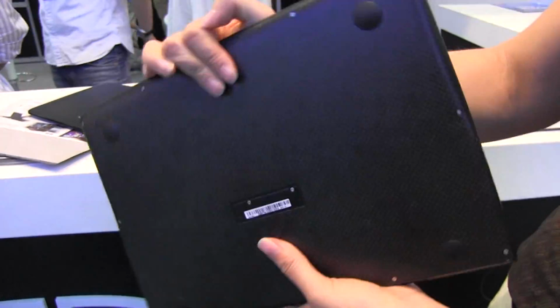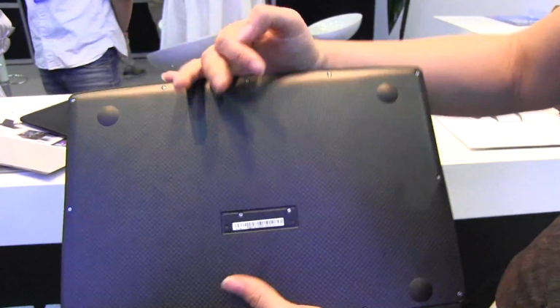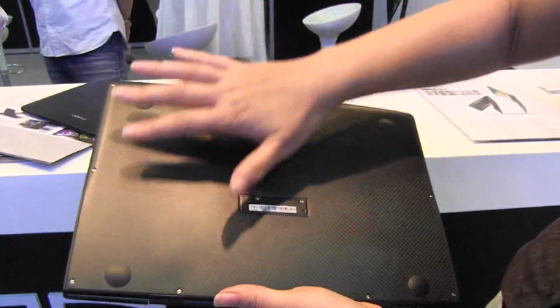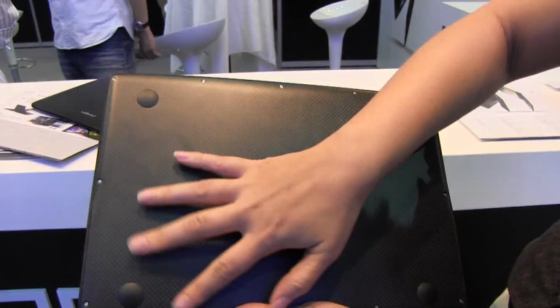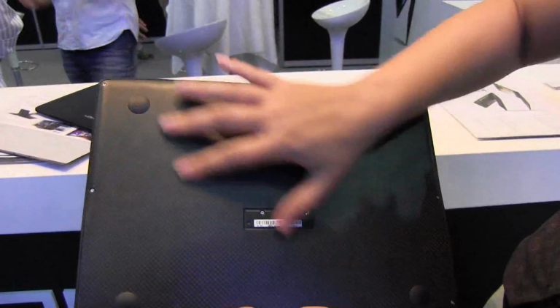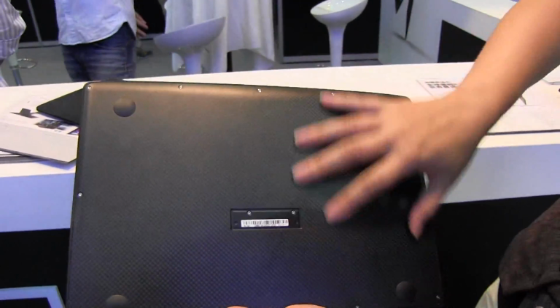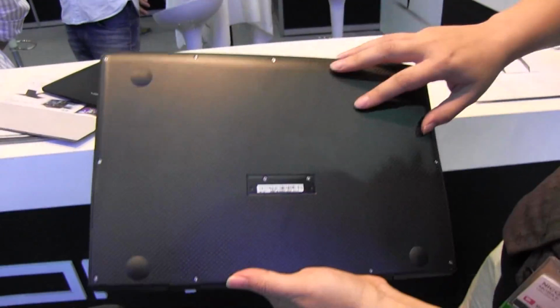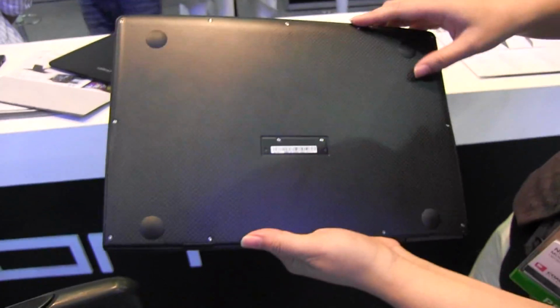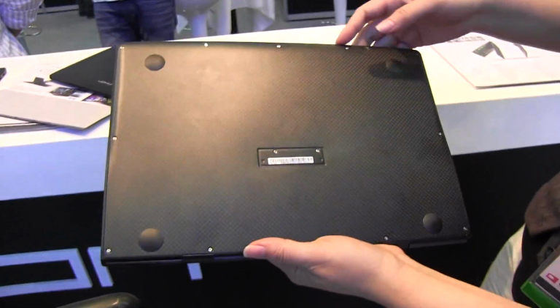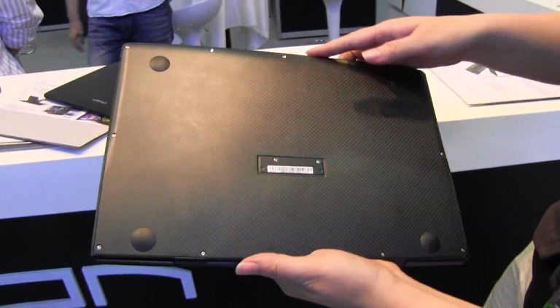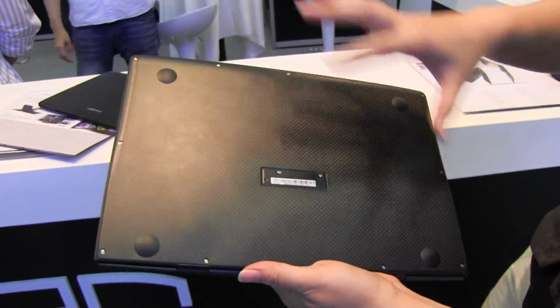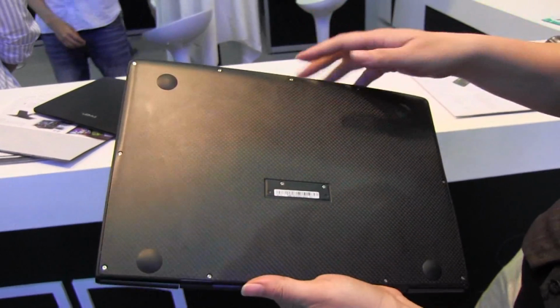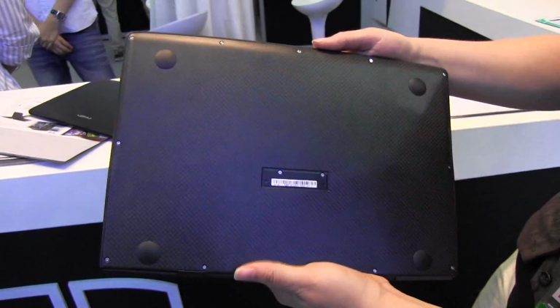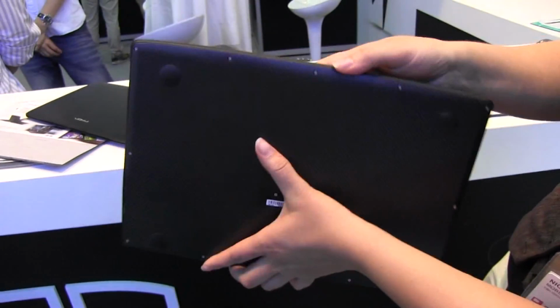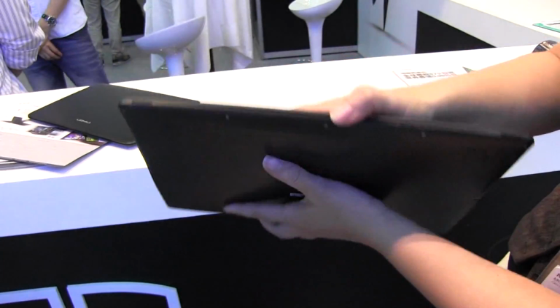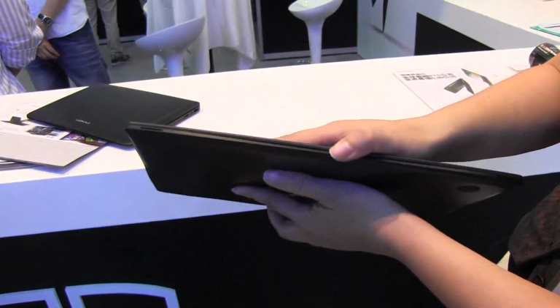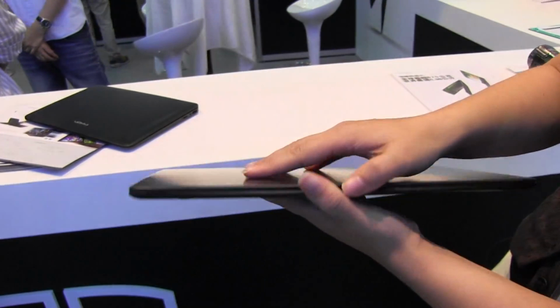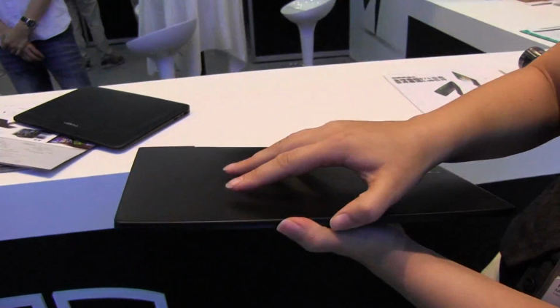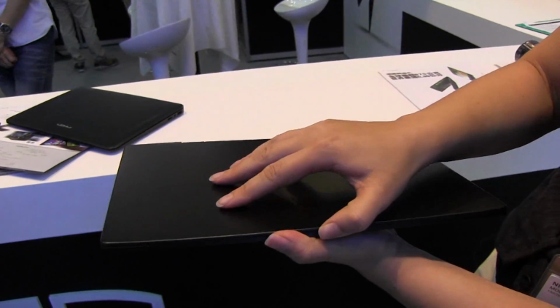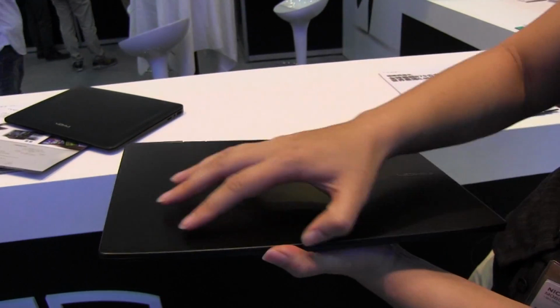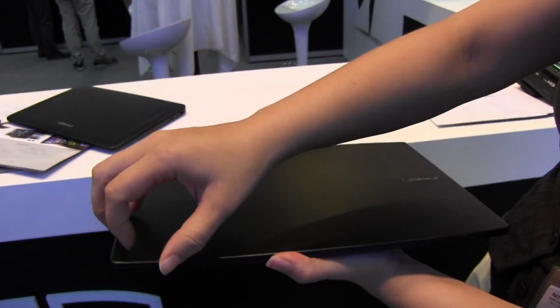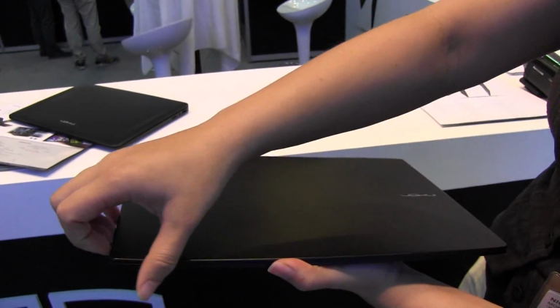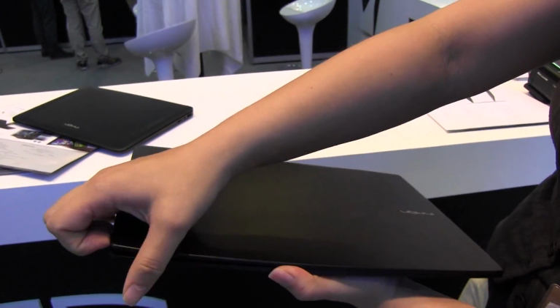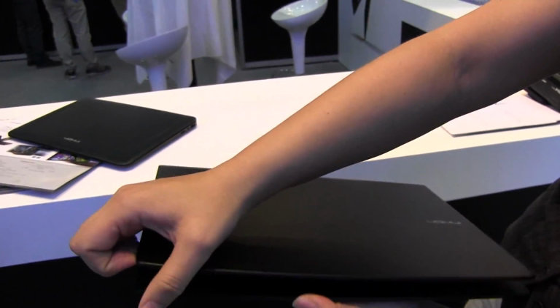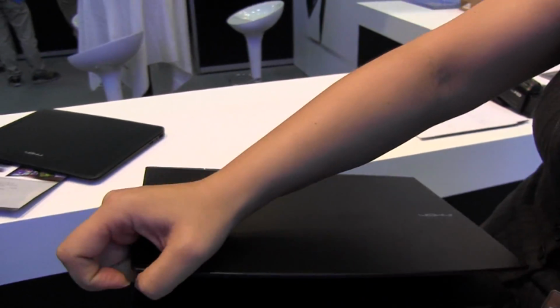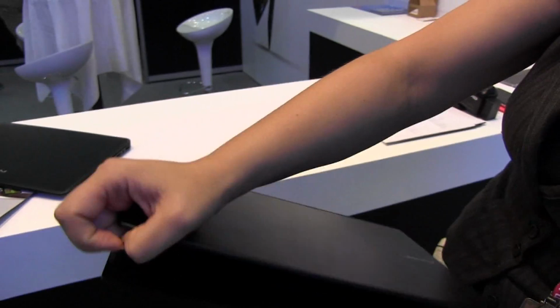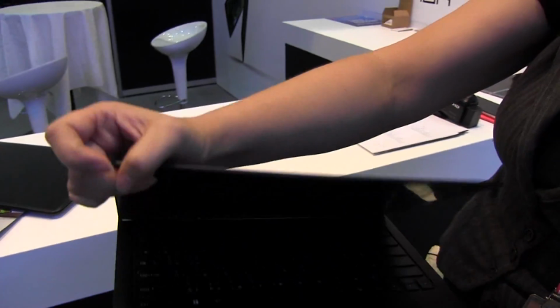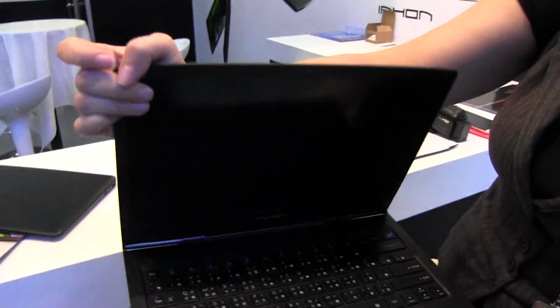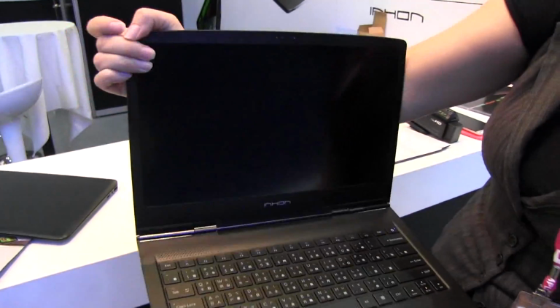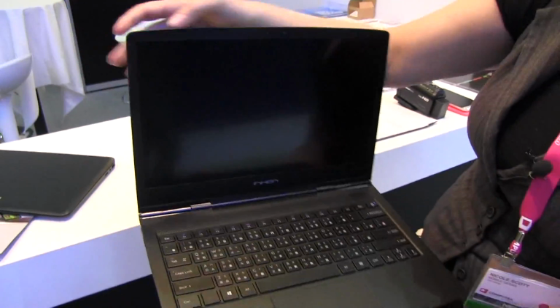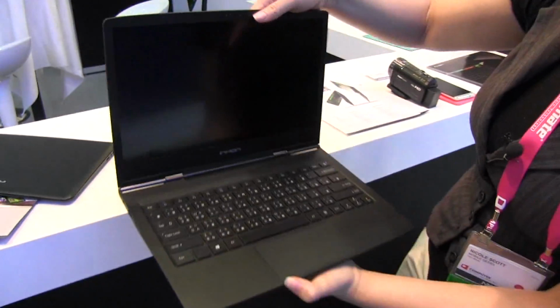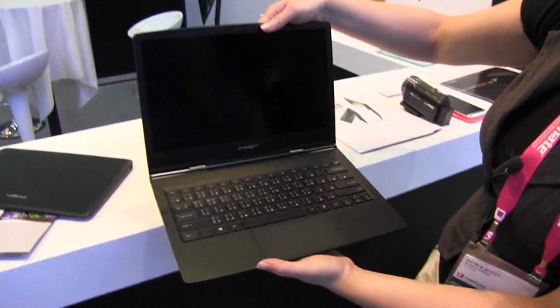You can see on here that it has the carbon fiber on the bottom. An interesting story about Inhan is they actually have a history of making carbon fiber bicycle frames, and so they've actually branched out.